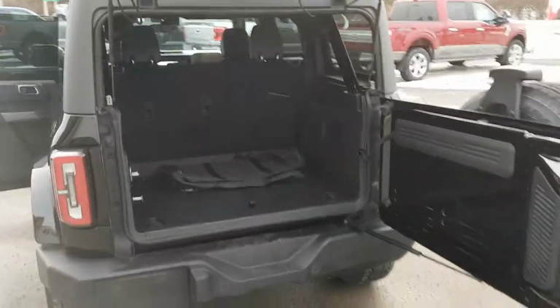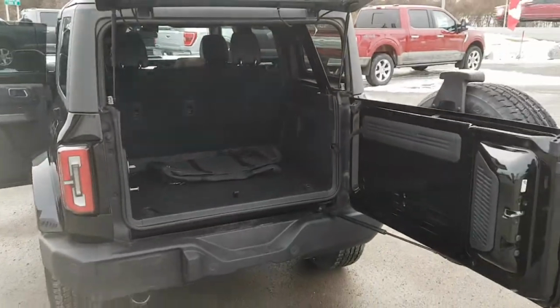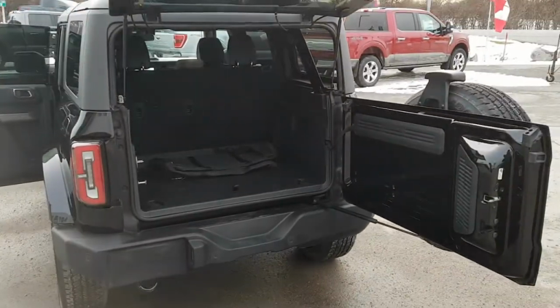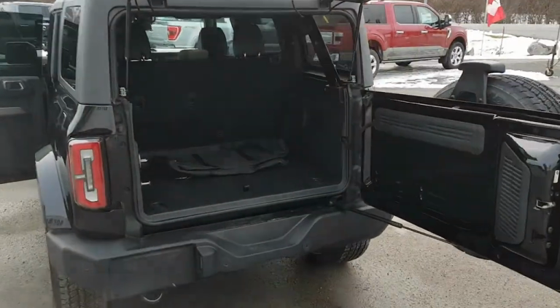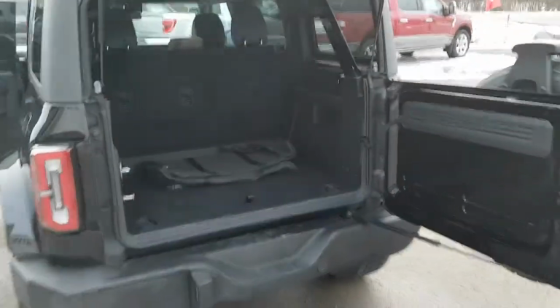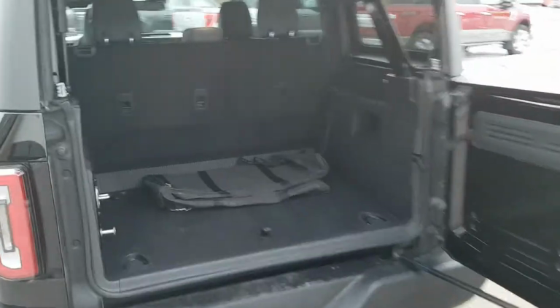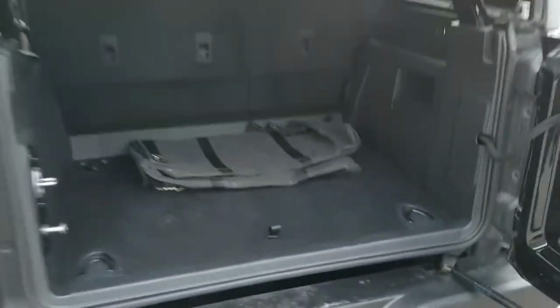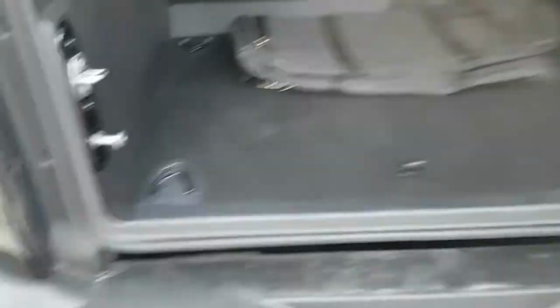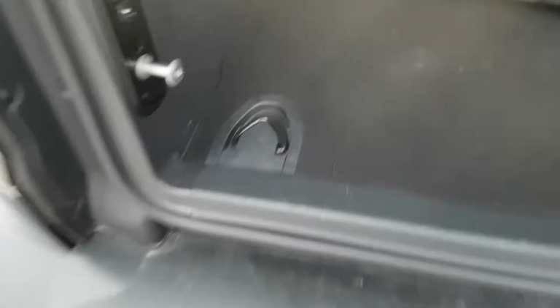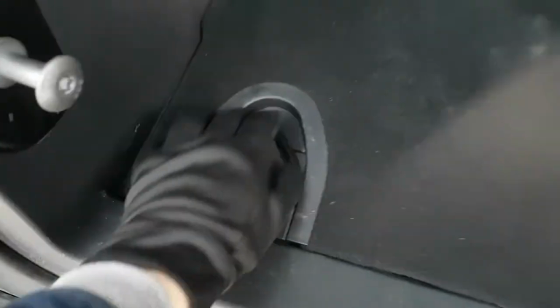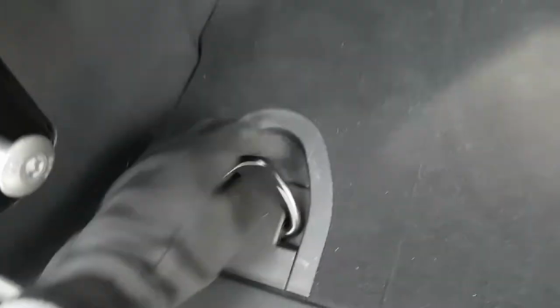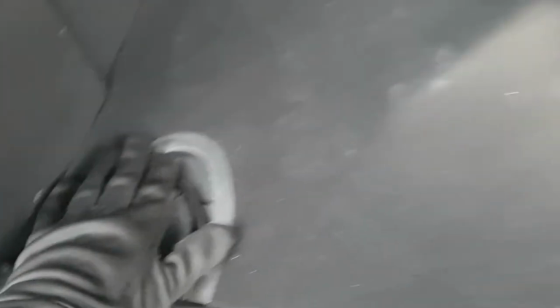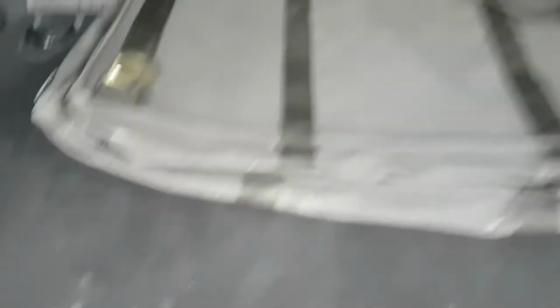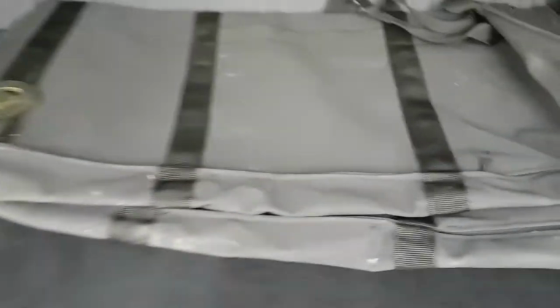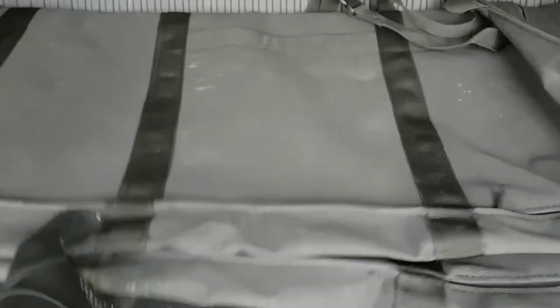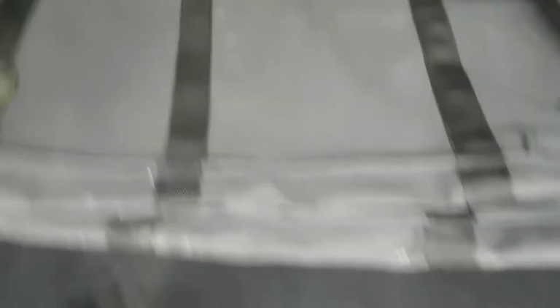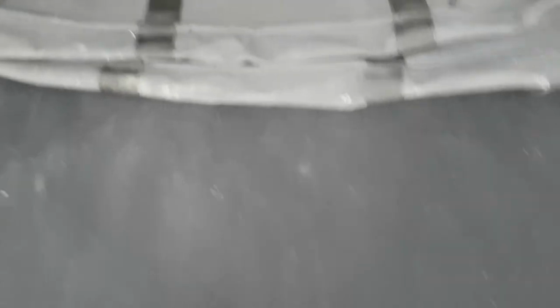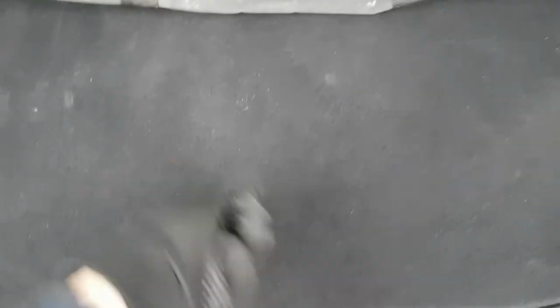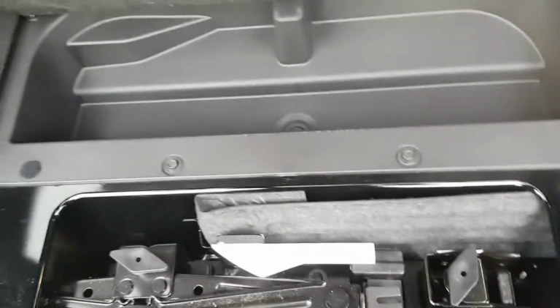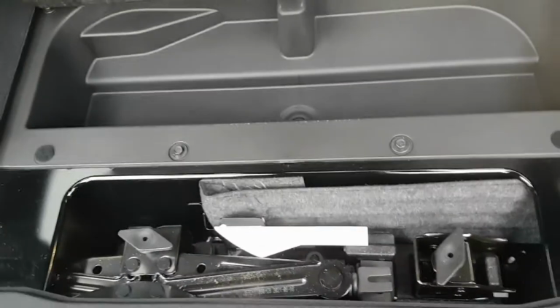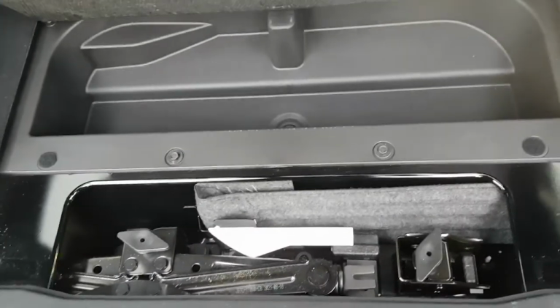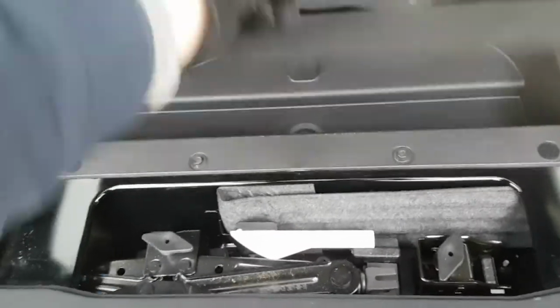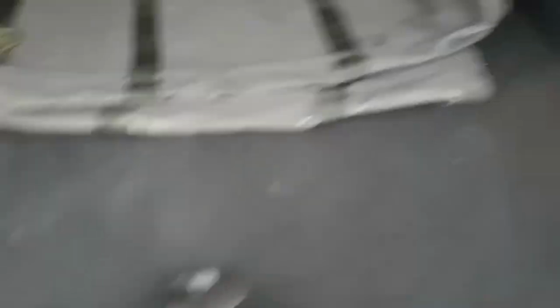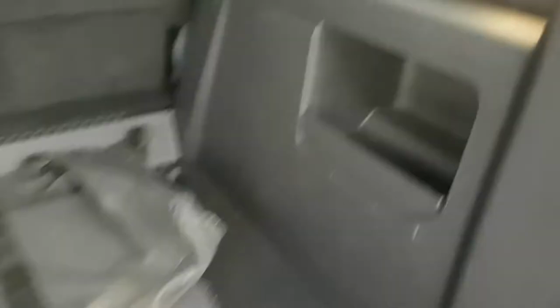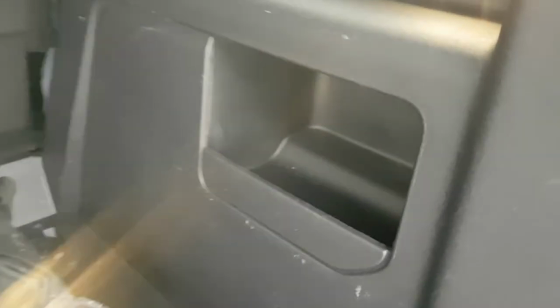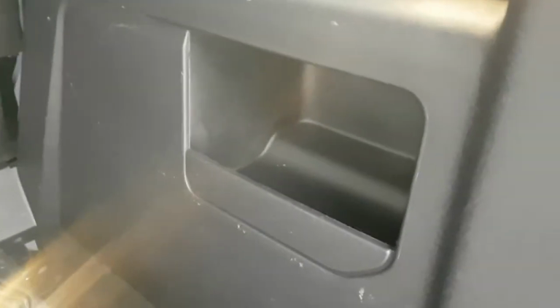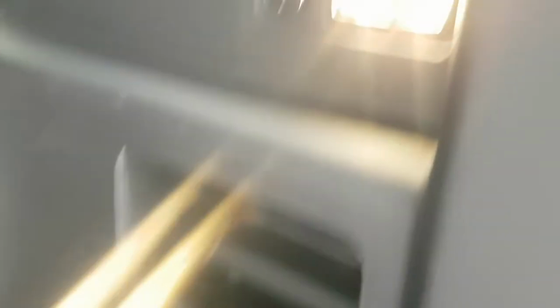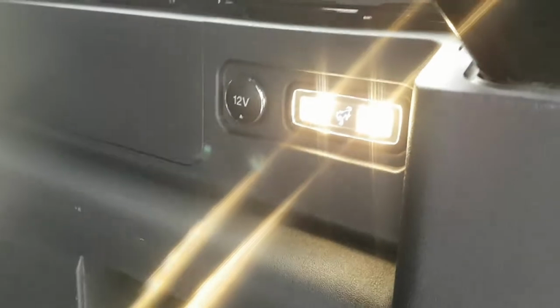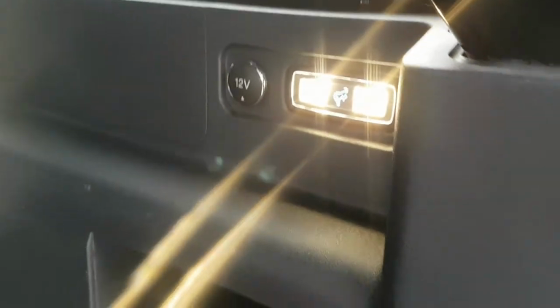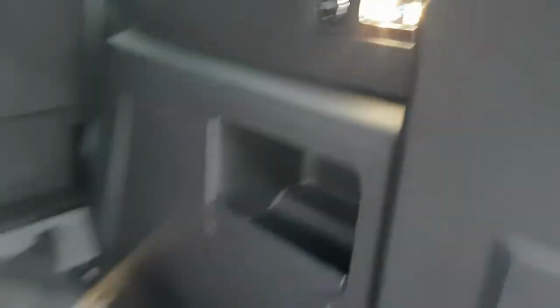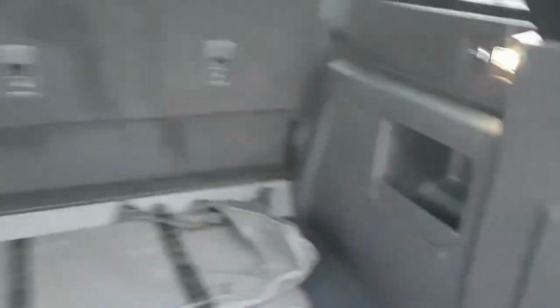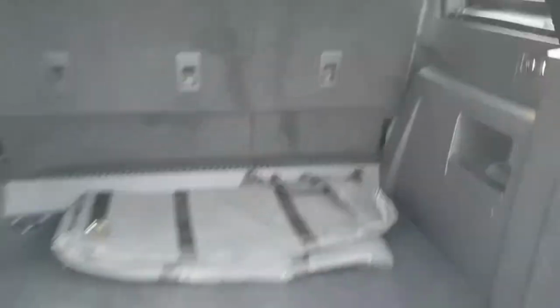So you get nice easy access to the back here. In the back you do have your tie-downs, you have your bag for the hard top portions, and you have your jack under here as well as some storage. You also have some storage on the side there with some lighting and a 12-volt outlet back here, so plenty of space for whatever you need.